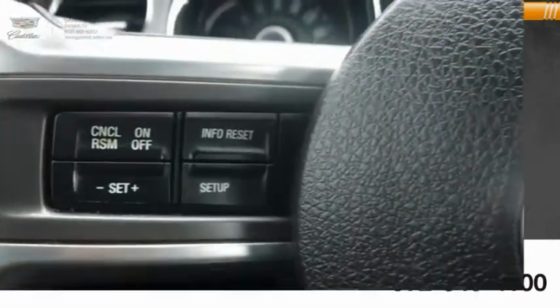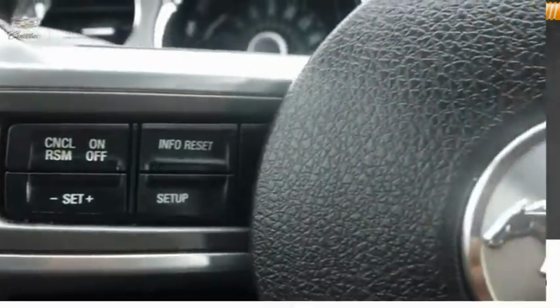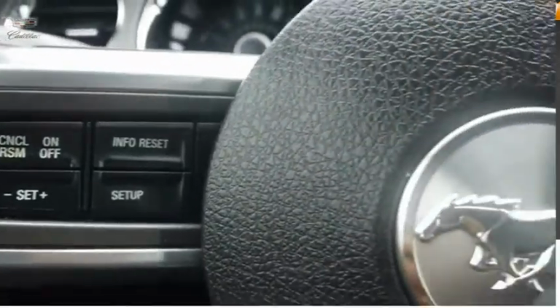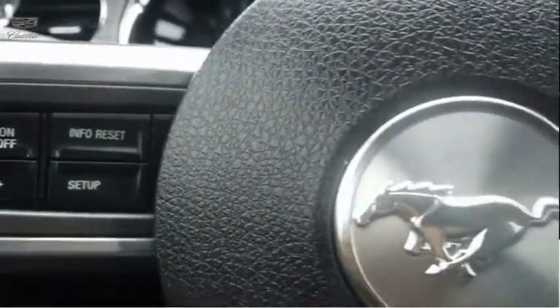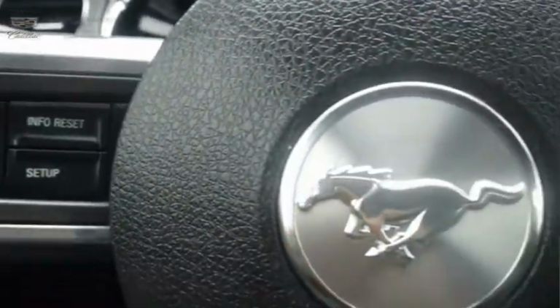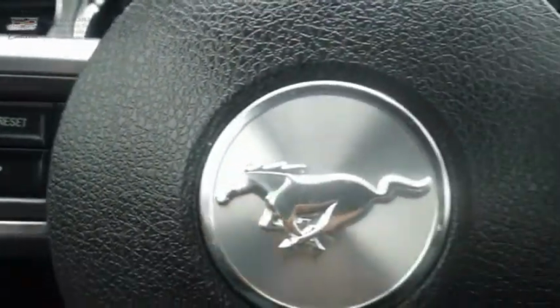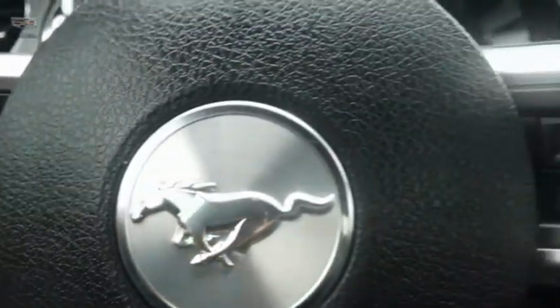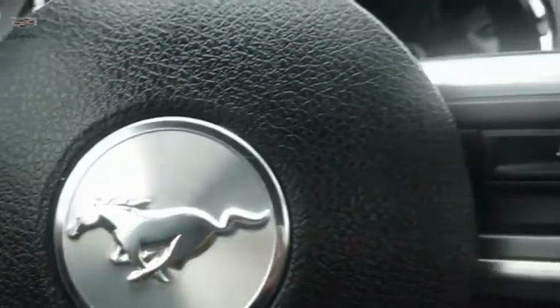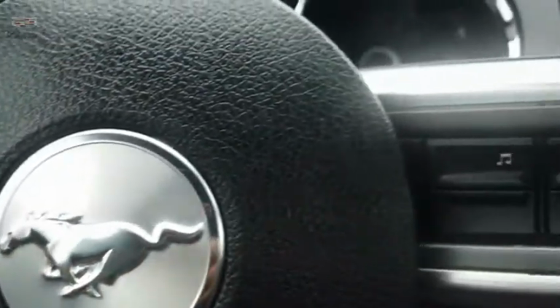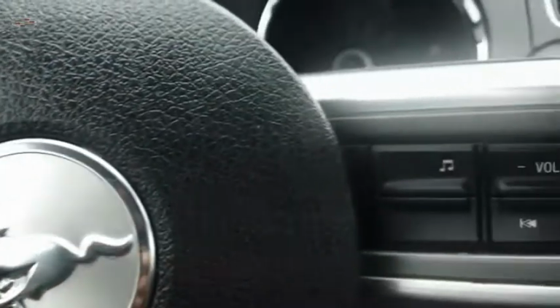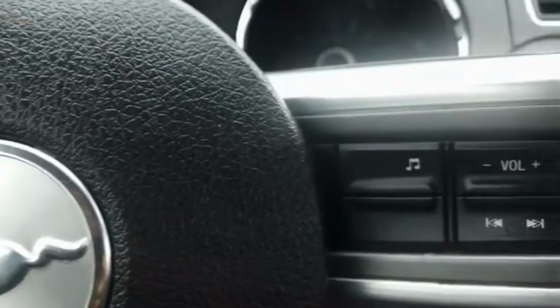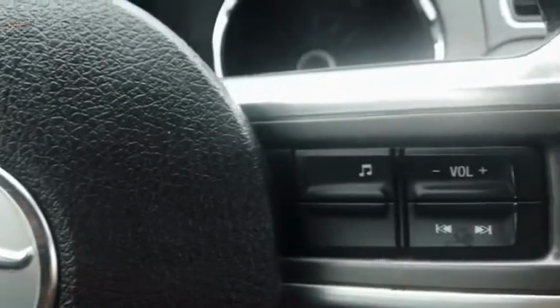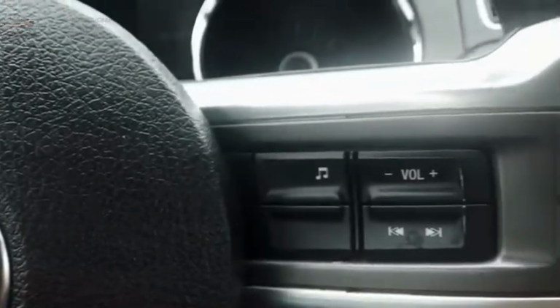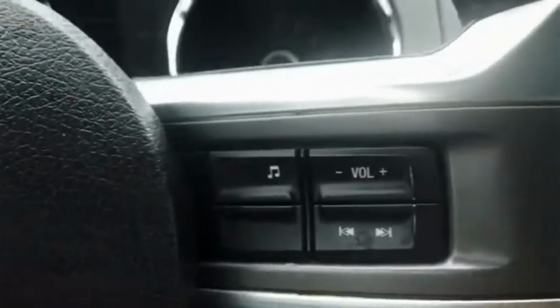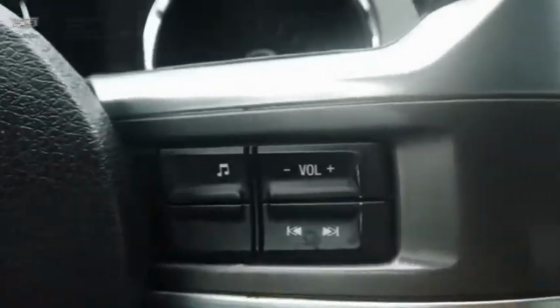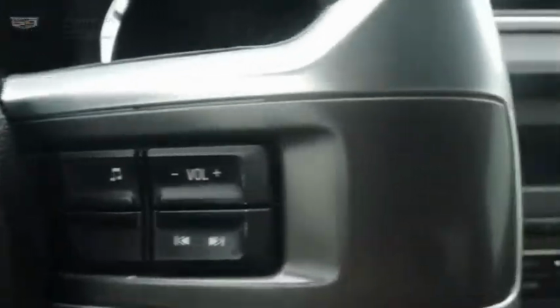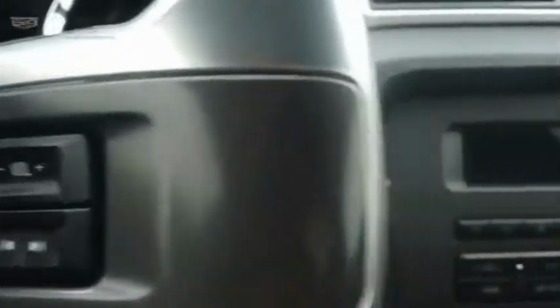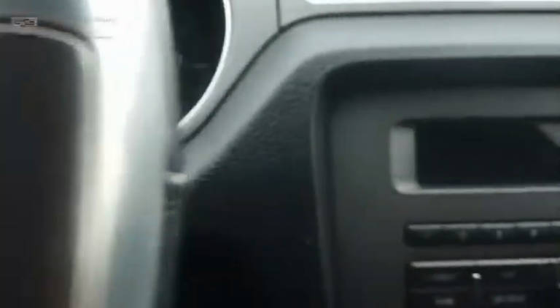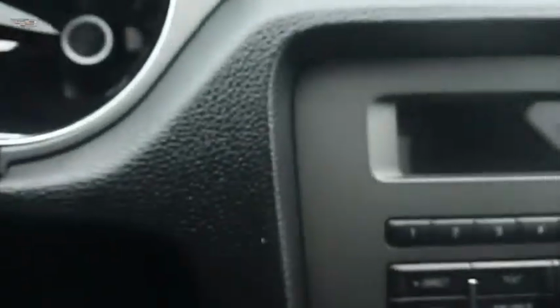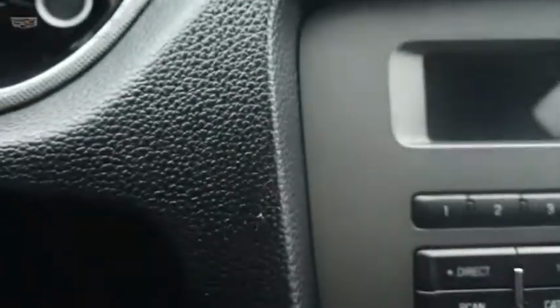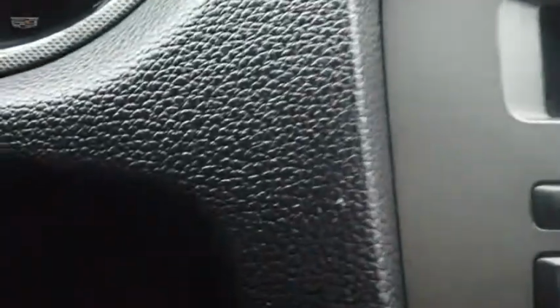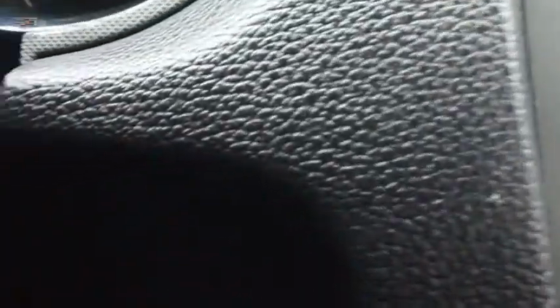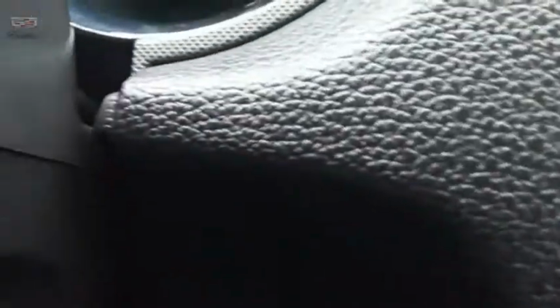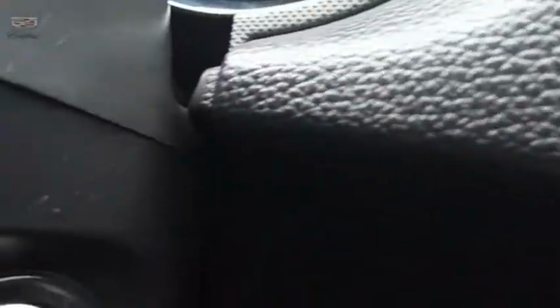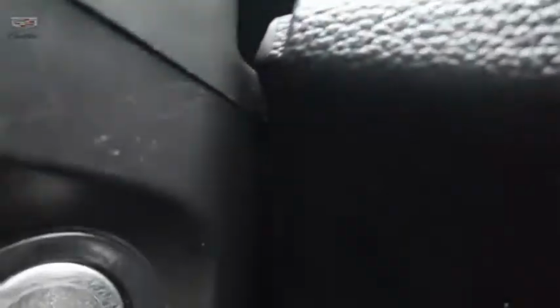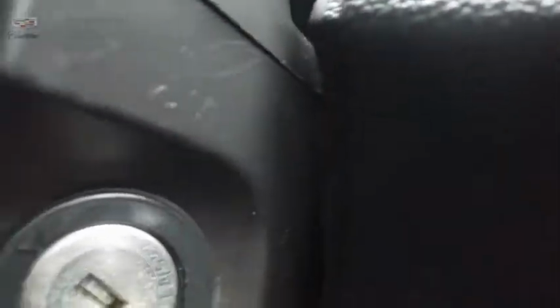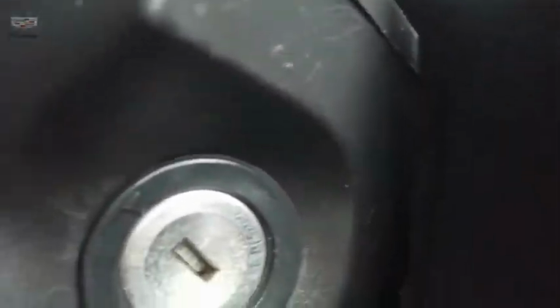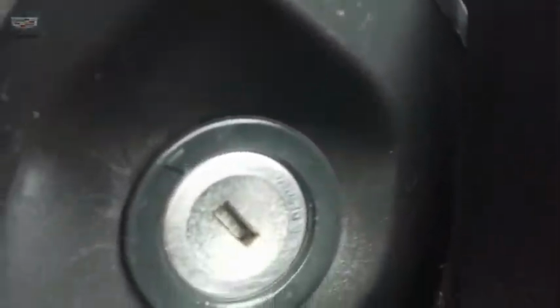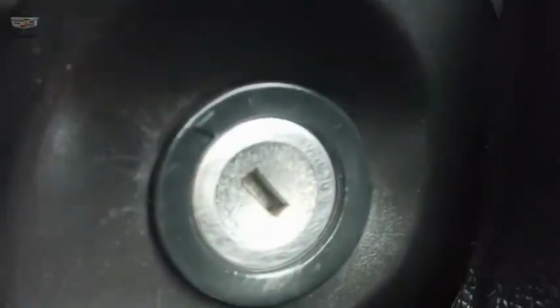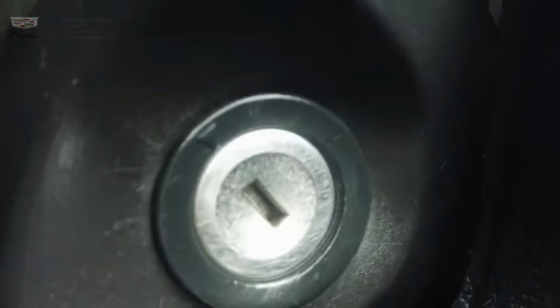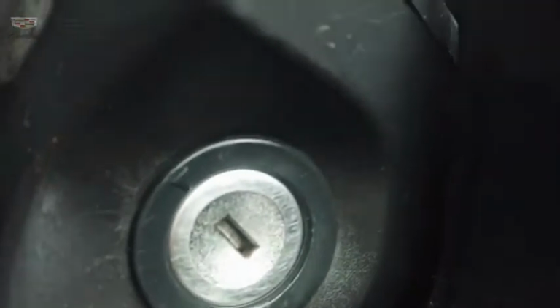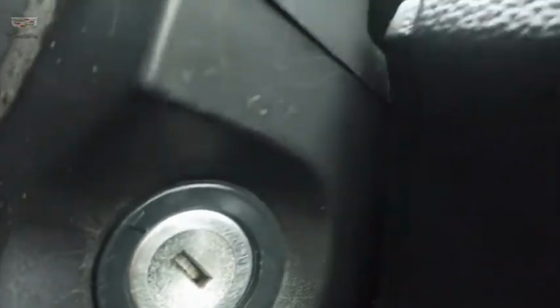The Mustang is race worthy and ready for the track. Searching for a dependable vehicle that looks great too? You found it. So stop in today.